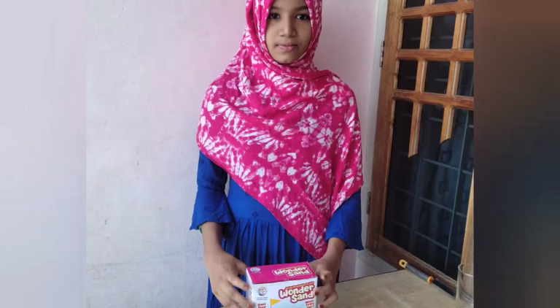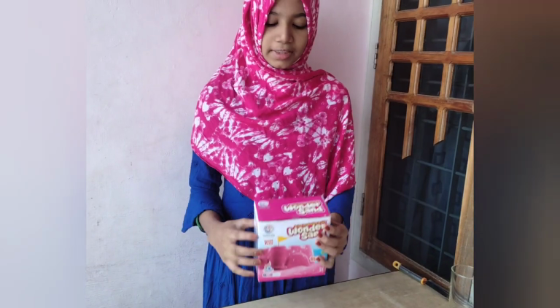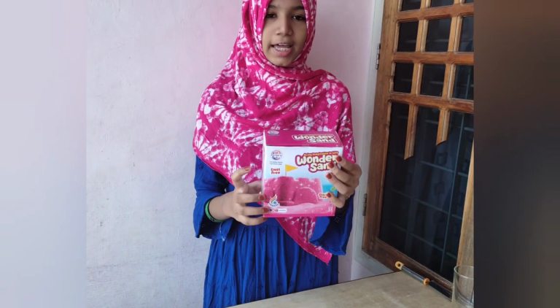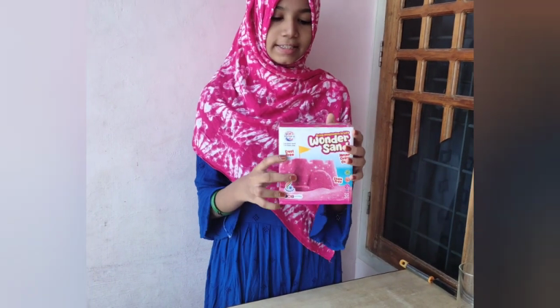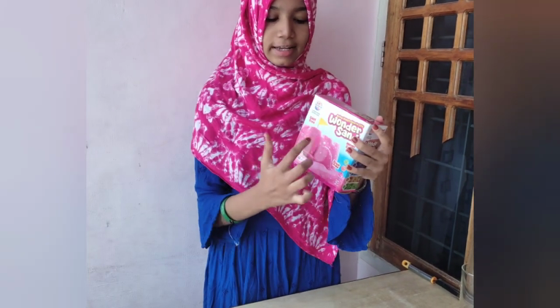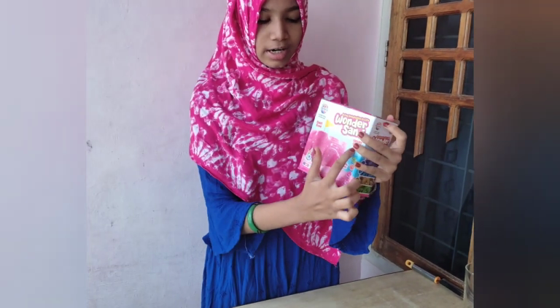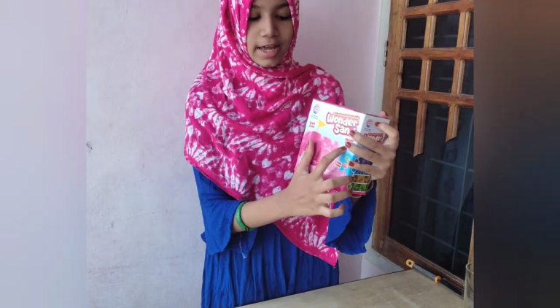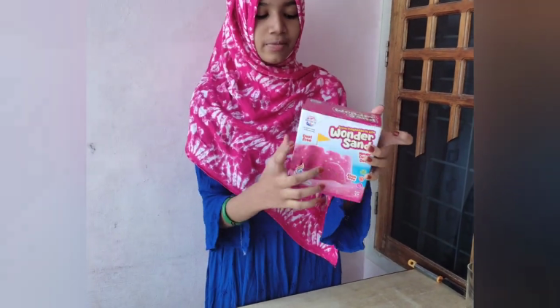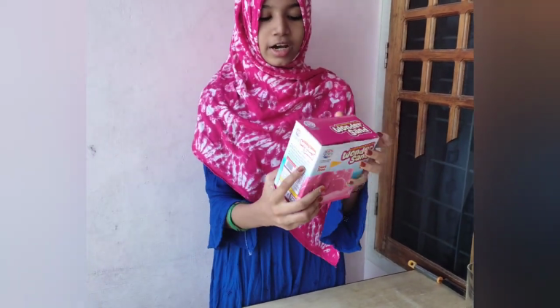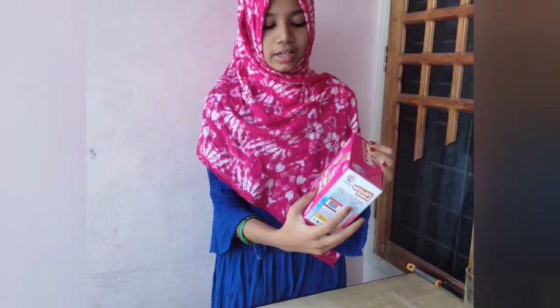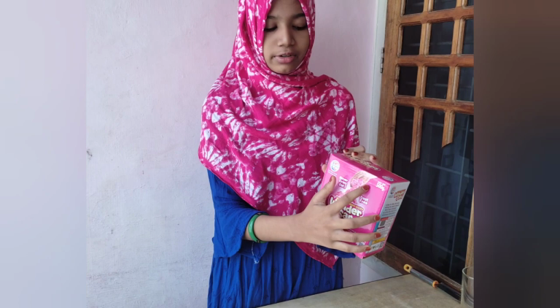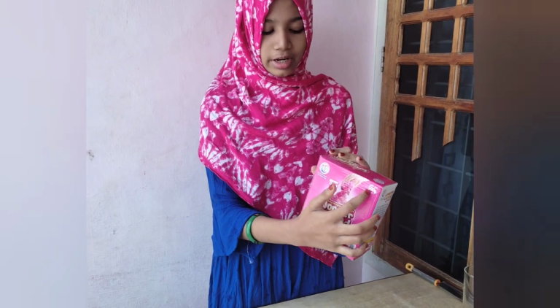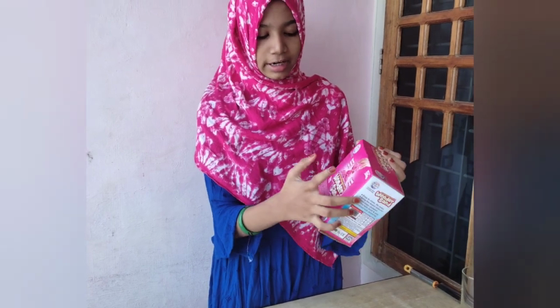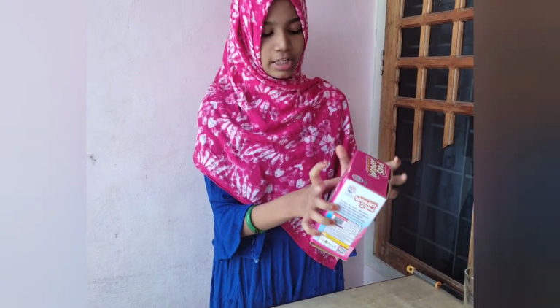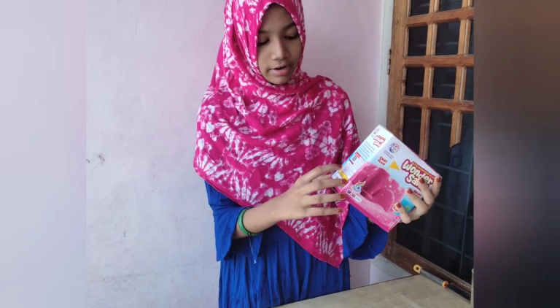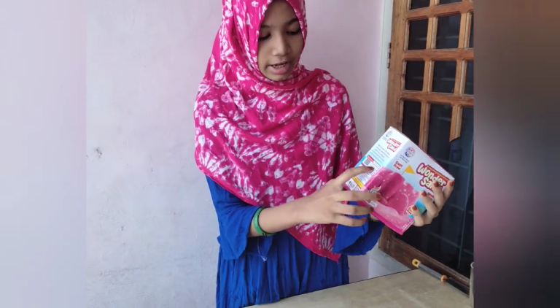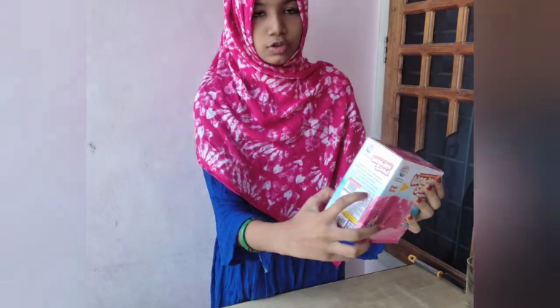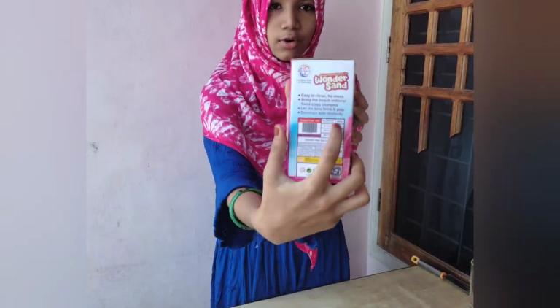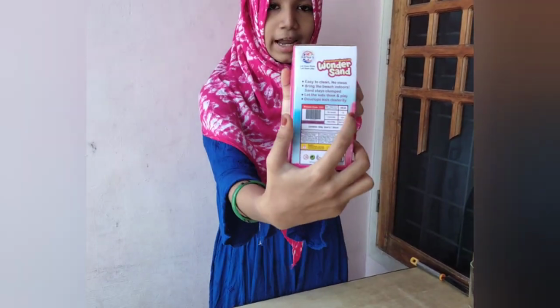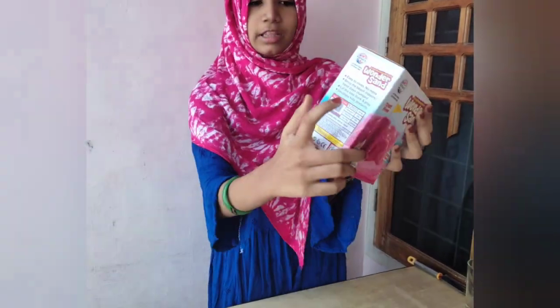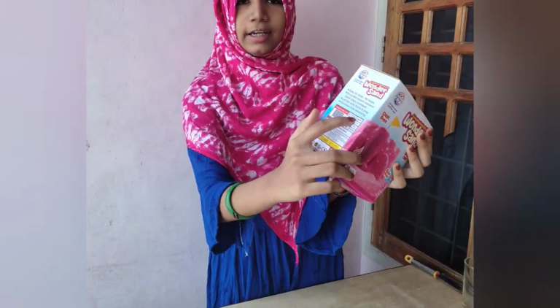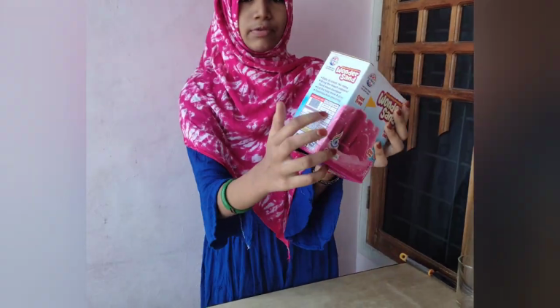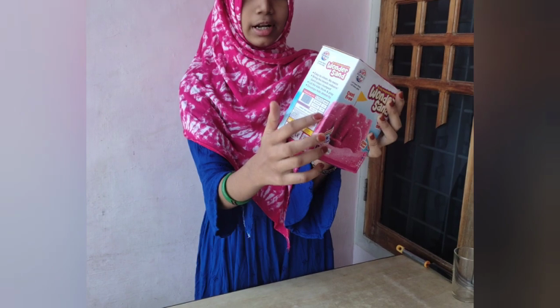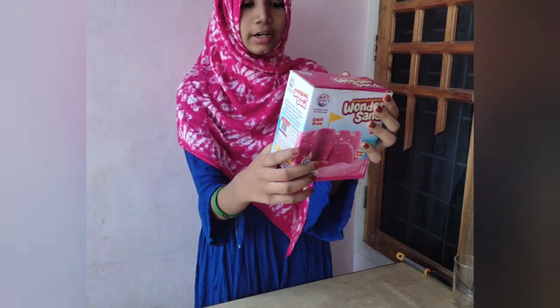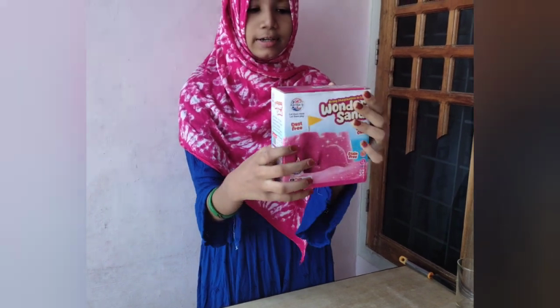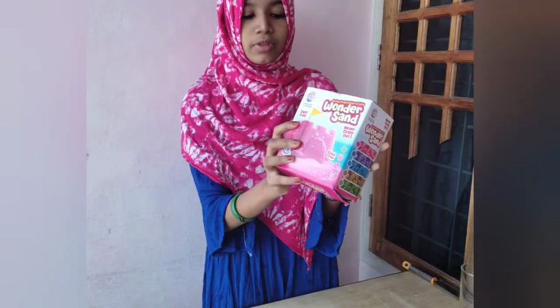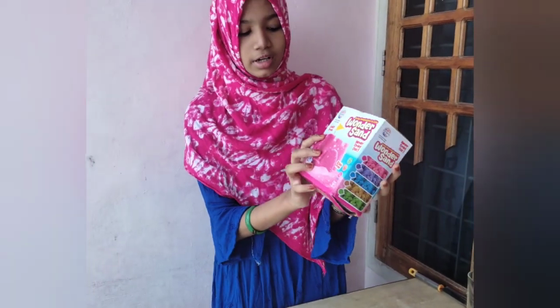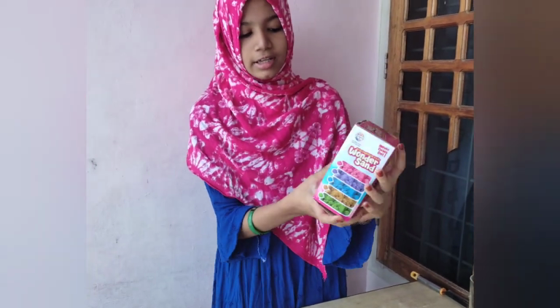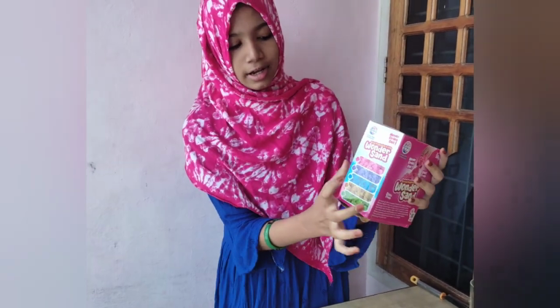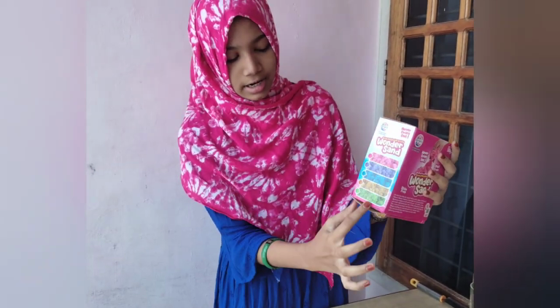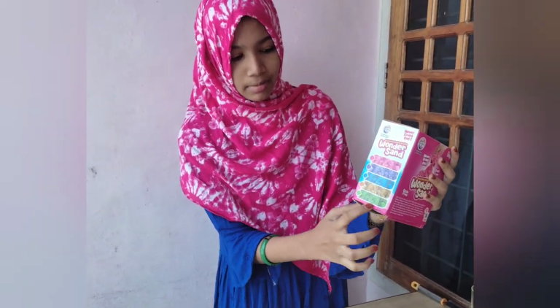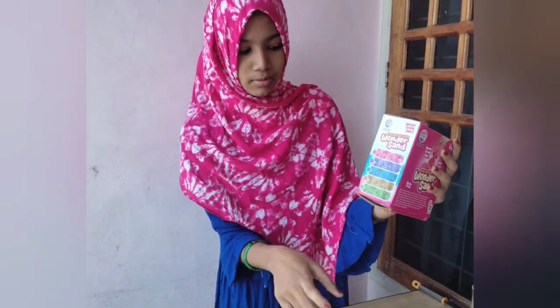This is a kinetic sand. This is 100 grams. This is $249. This is $149. This is available on Amazon.